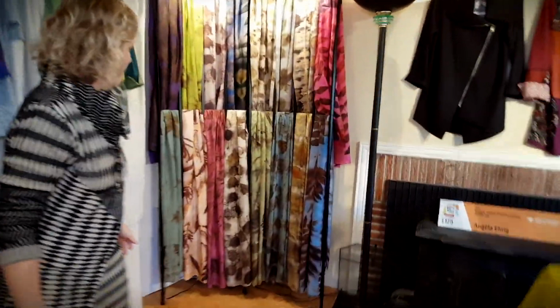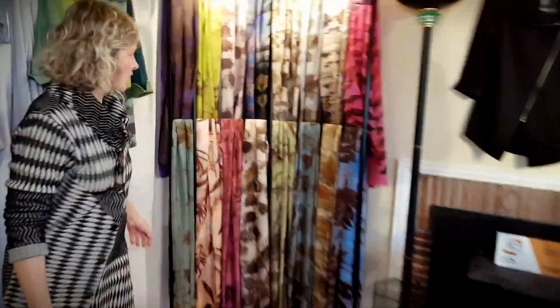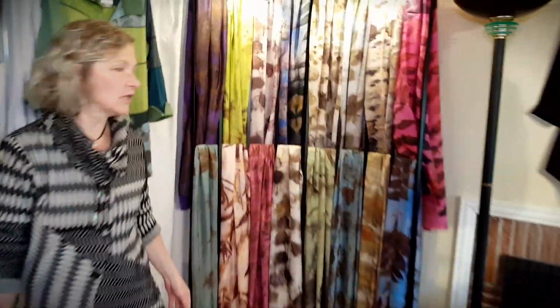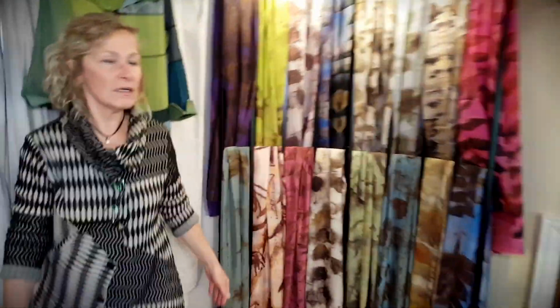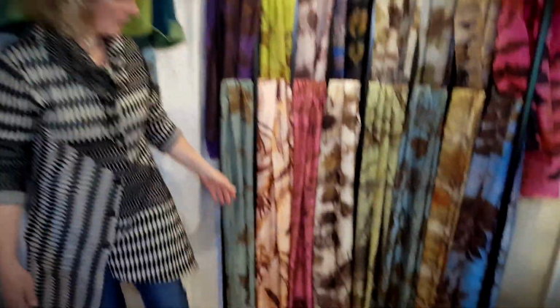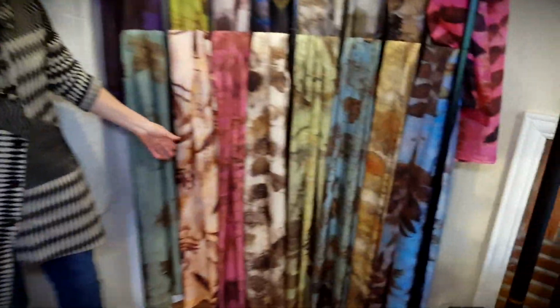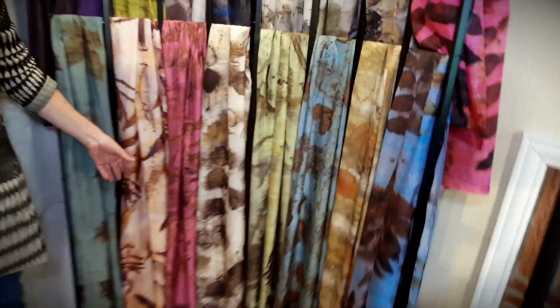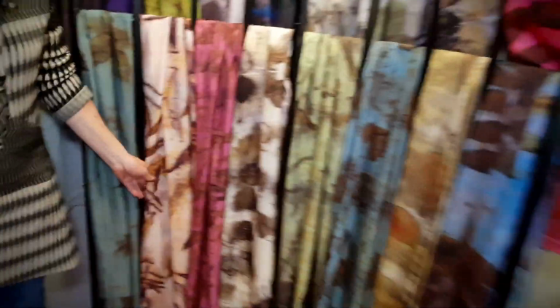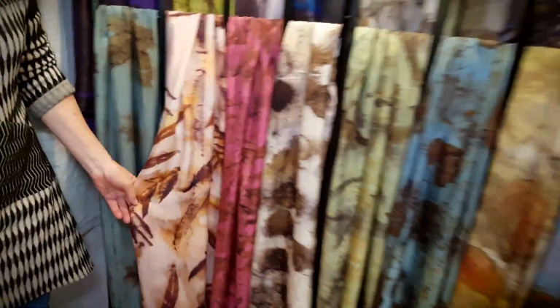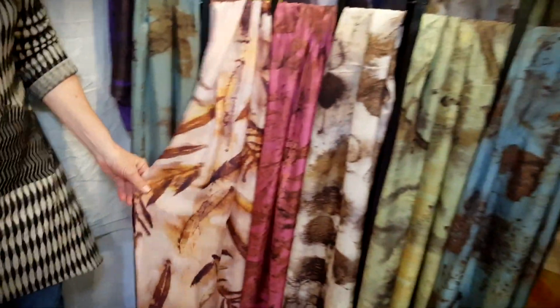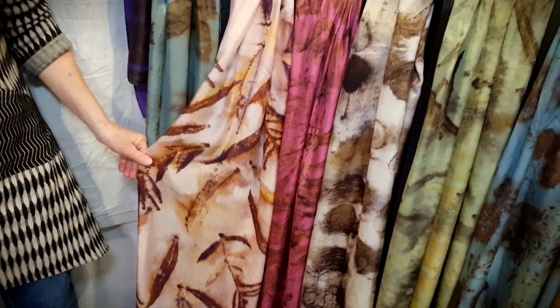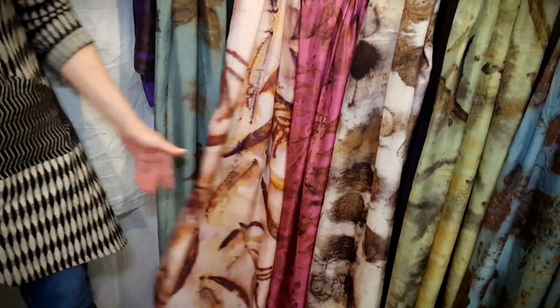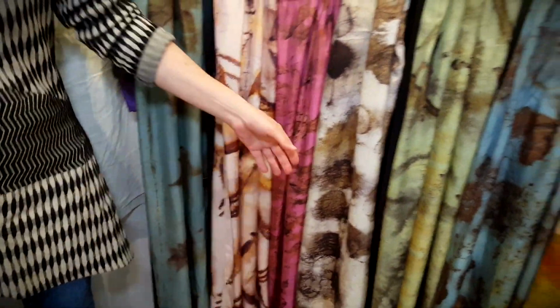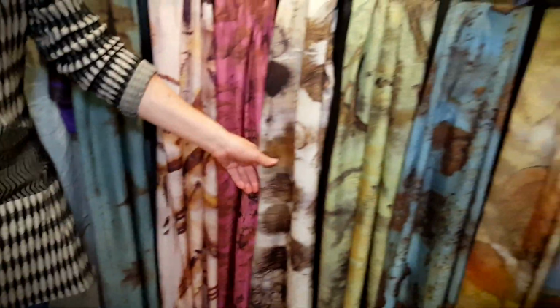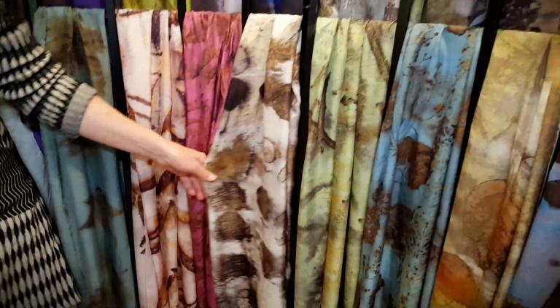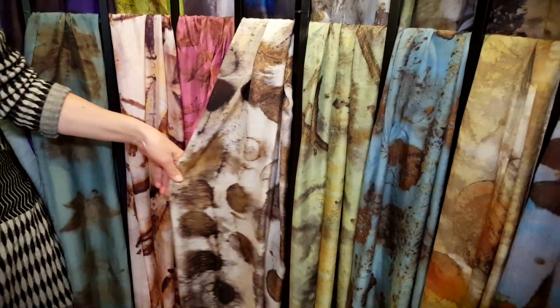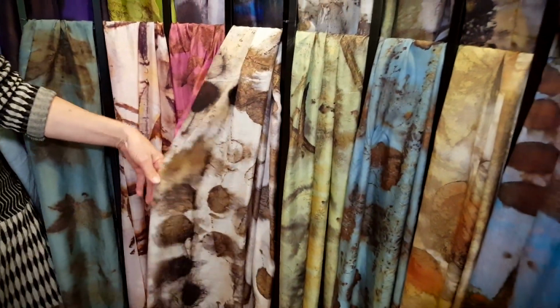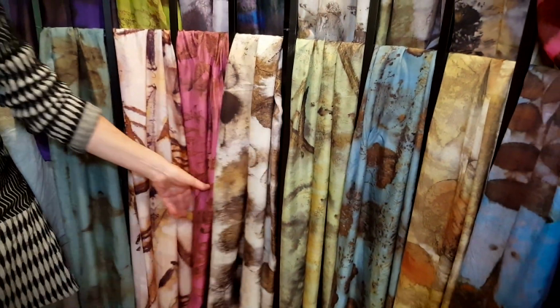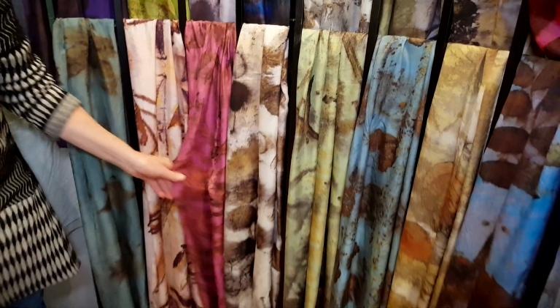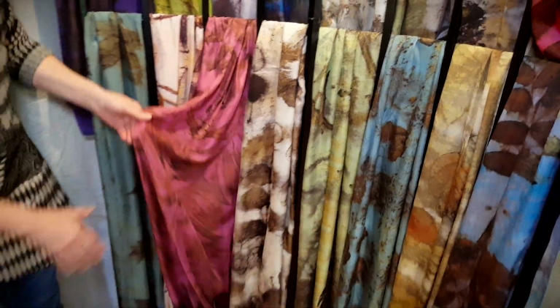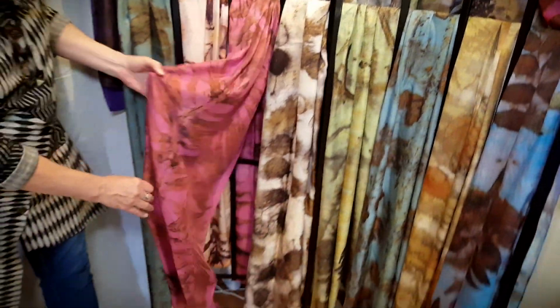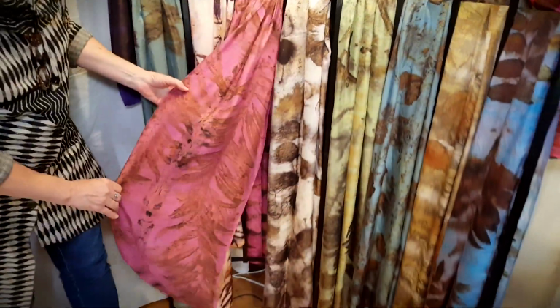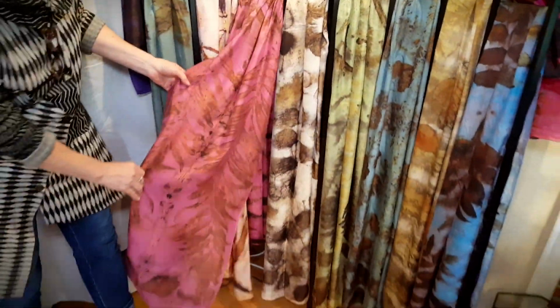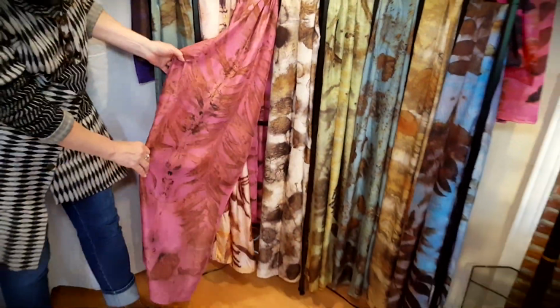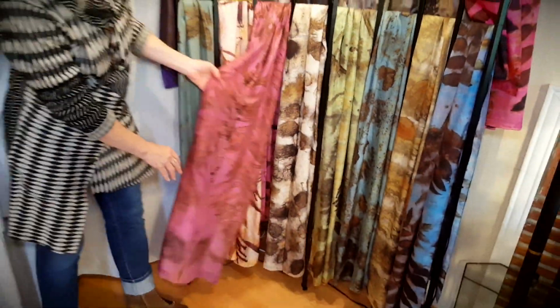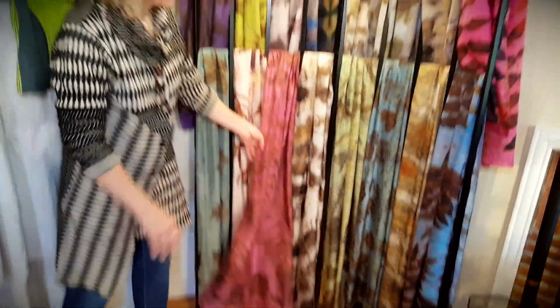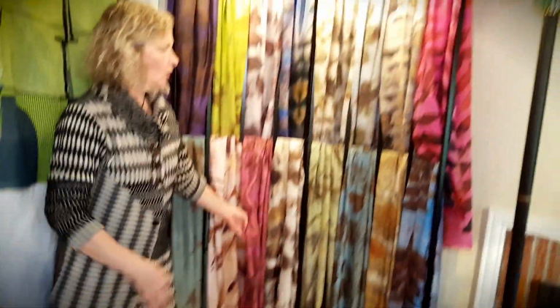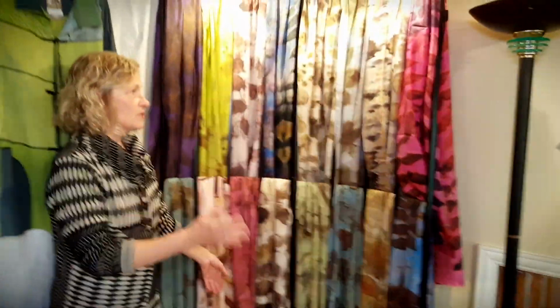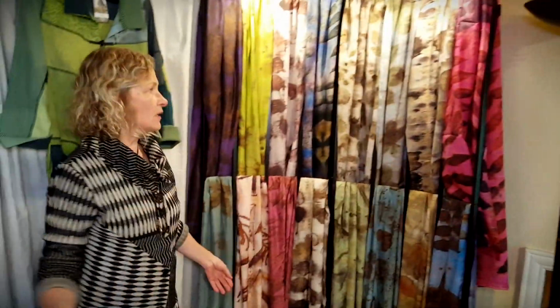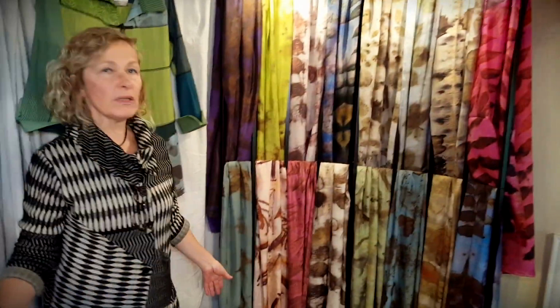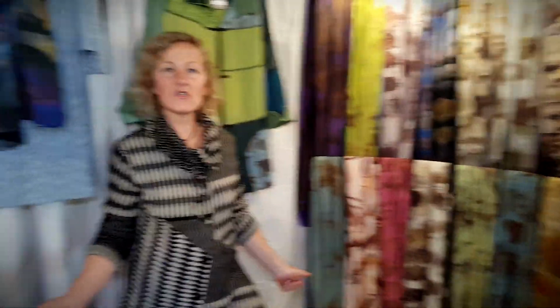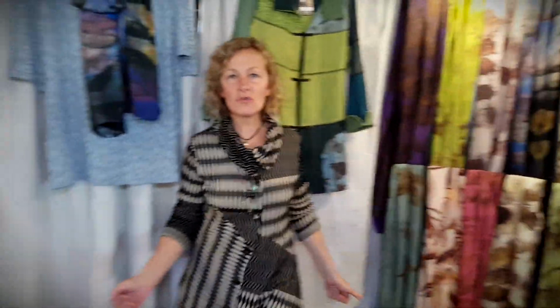My eco-printed silk scarves — I have a collection here. I collect the plants; they are all local plants. Fireweed, smoke bush. This is sumac, a whole branch on silk. Lots of different colors and plants to choose from.